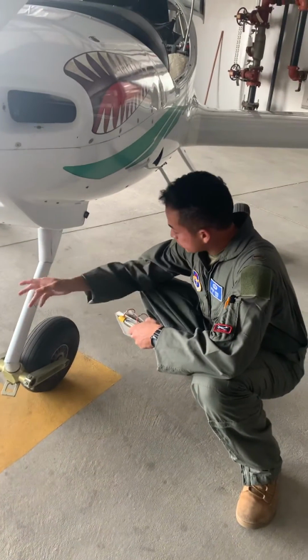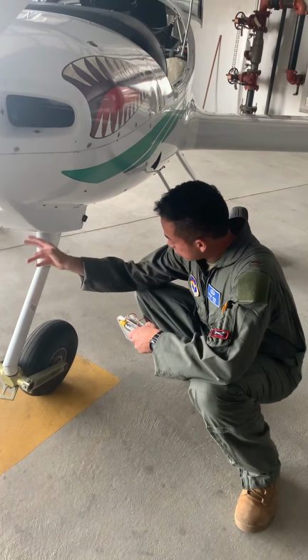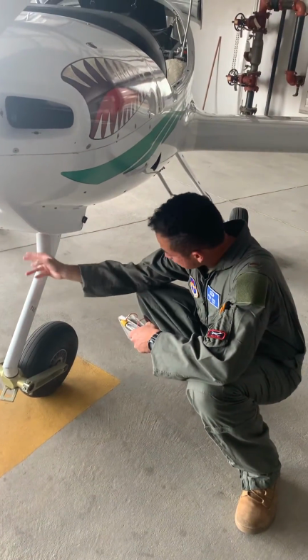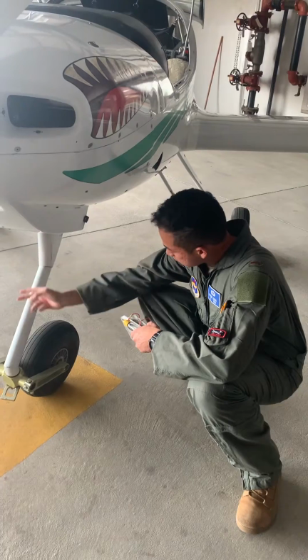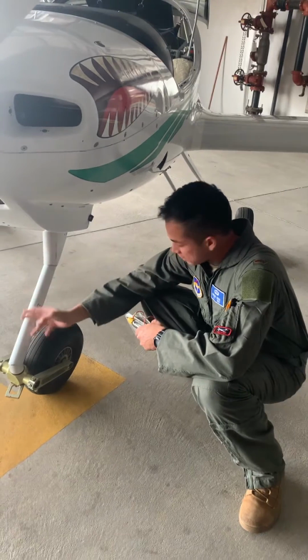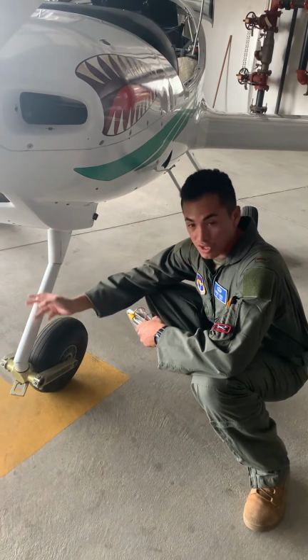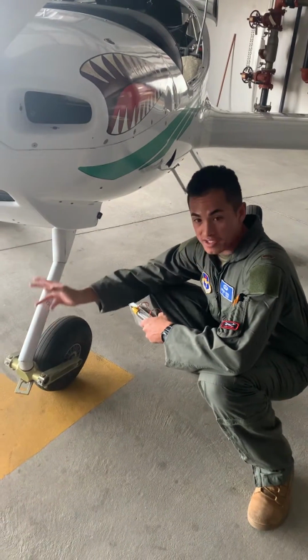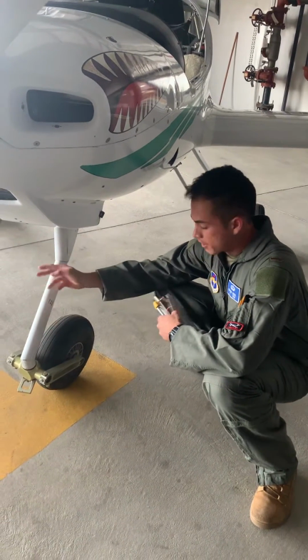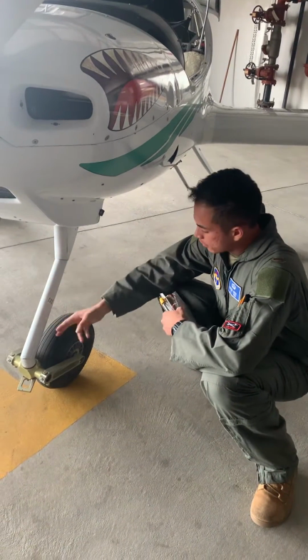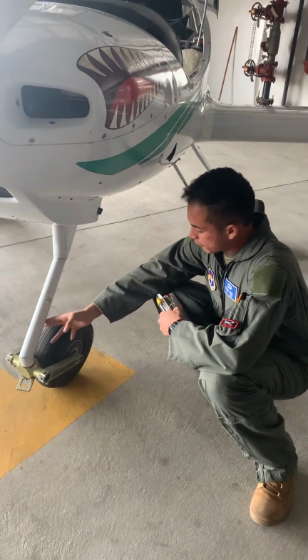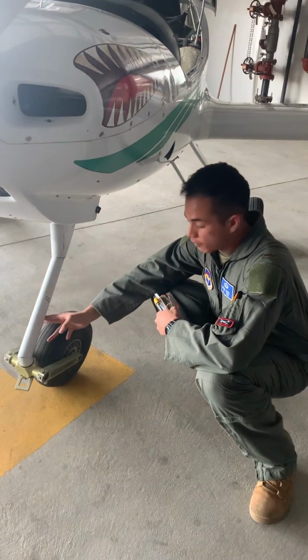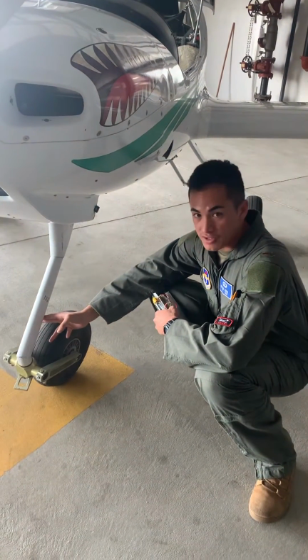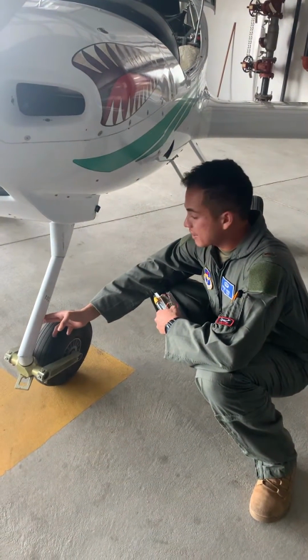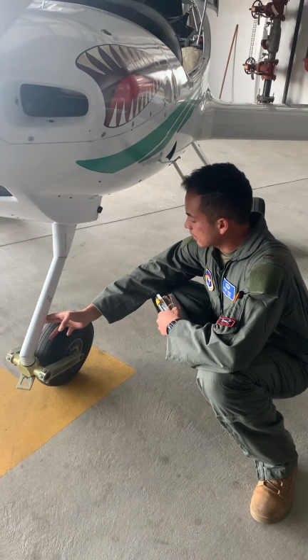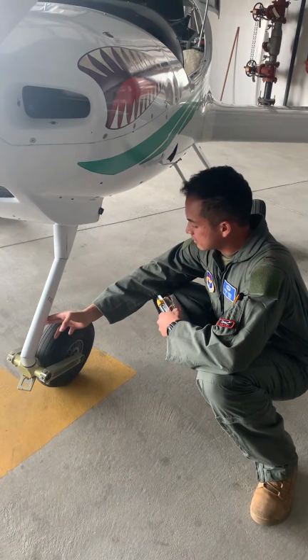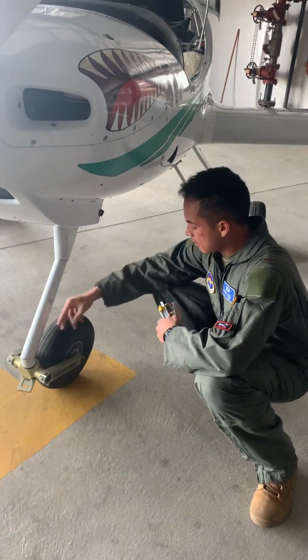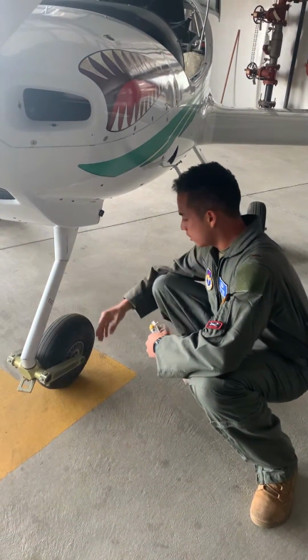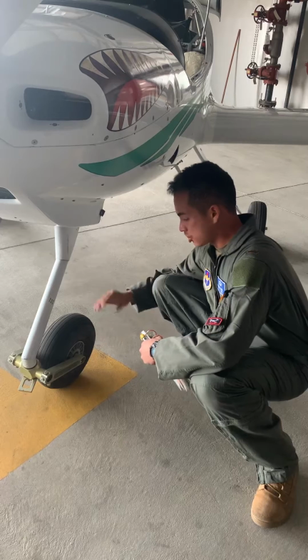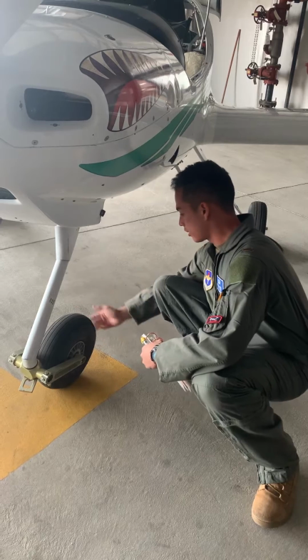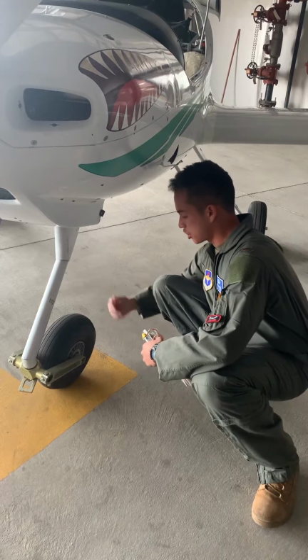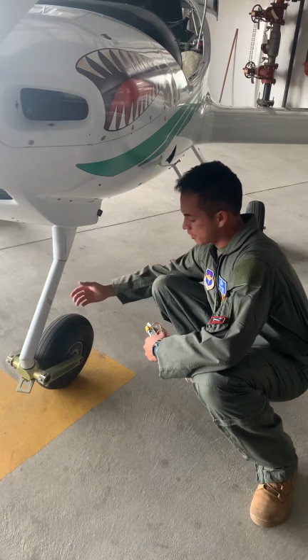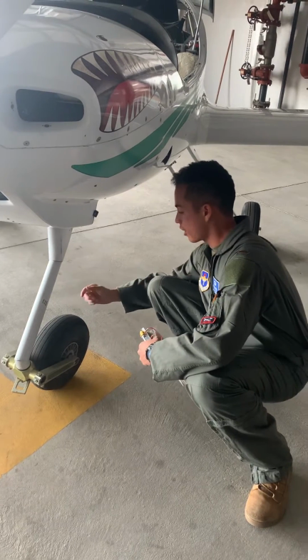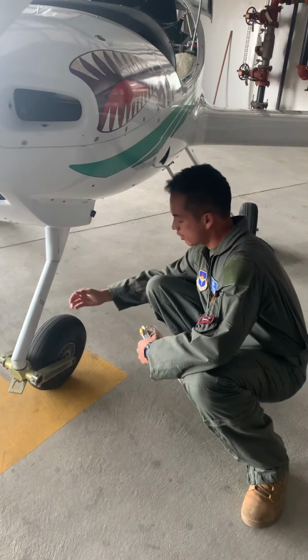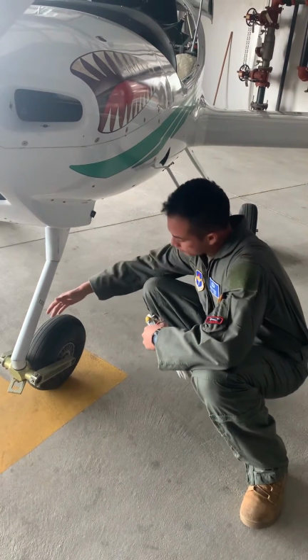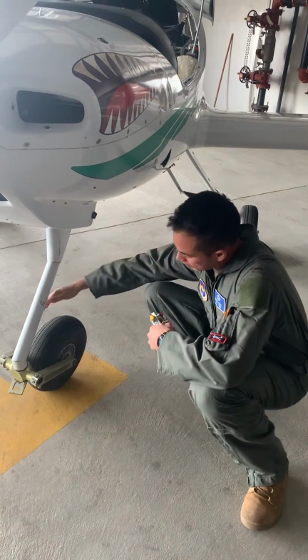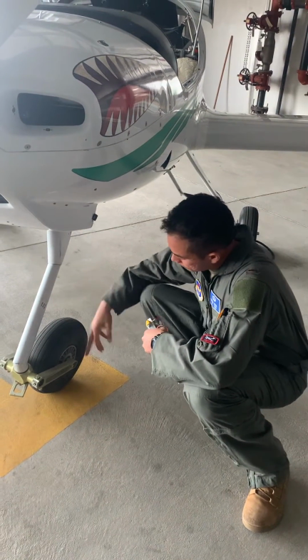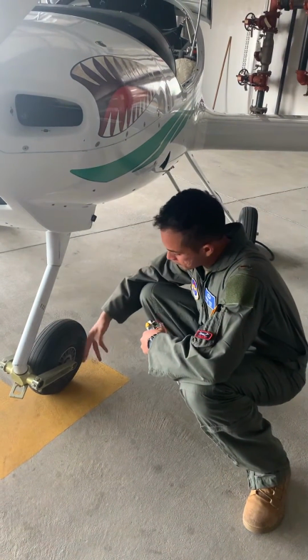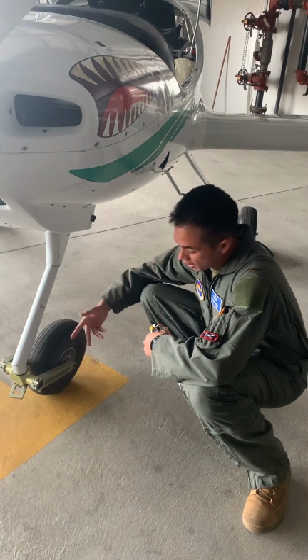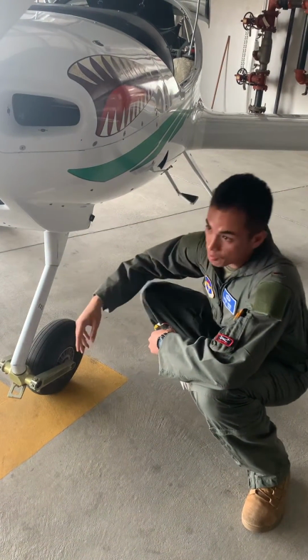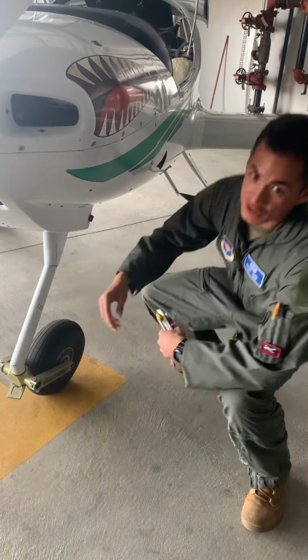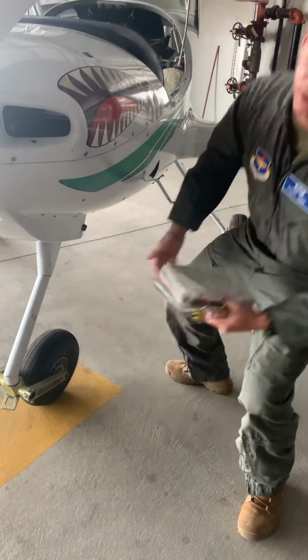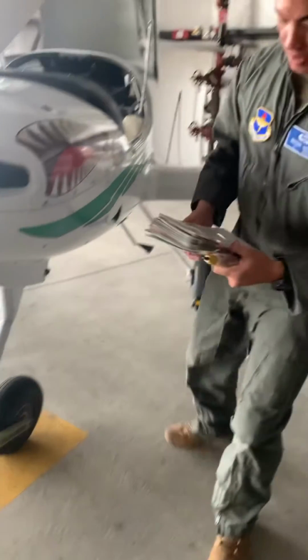As we come down here, we basically want to make sure that this doesn't have any cracks on it. I'm going to check for two fingers of spacing inside. Then we check the general condition of the tire and the bolts to make sure they're in place.